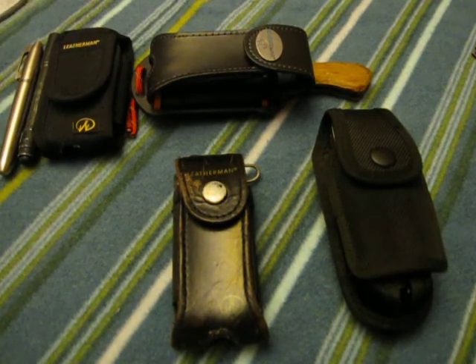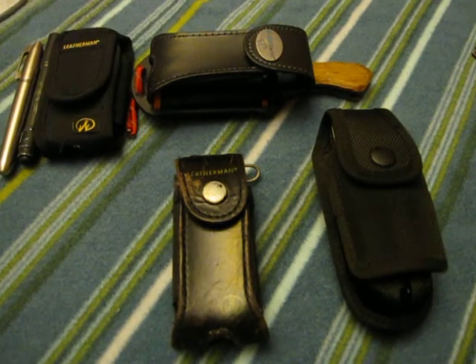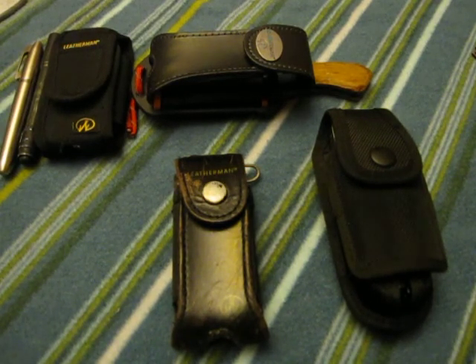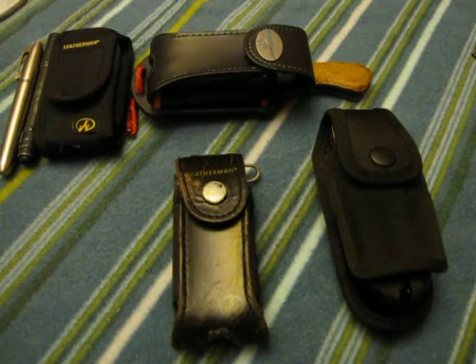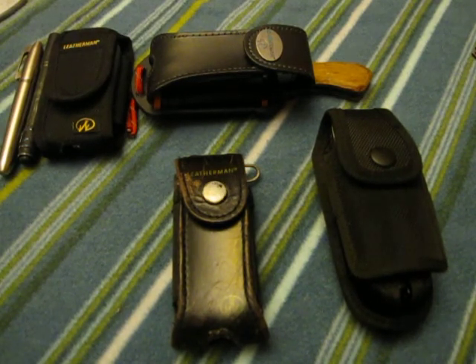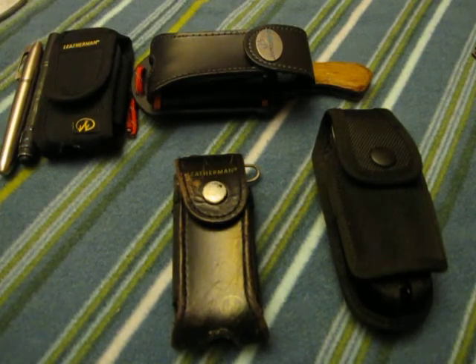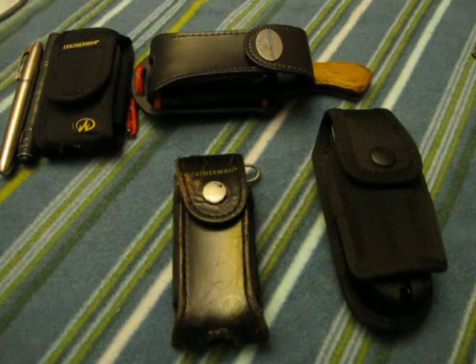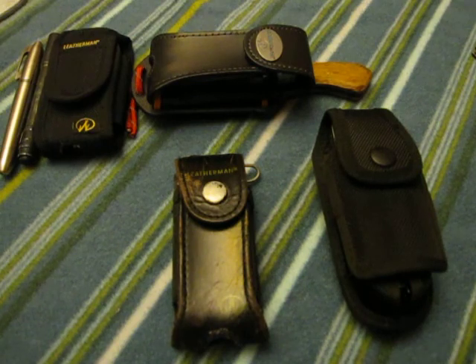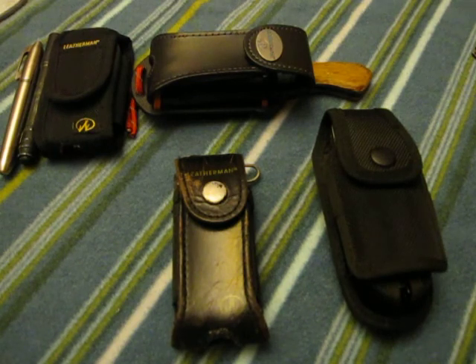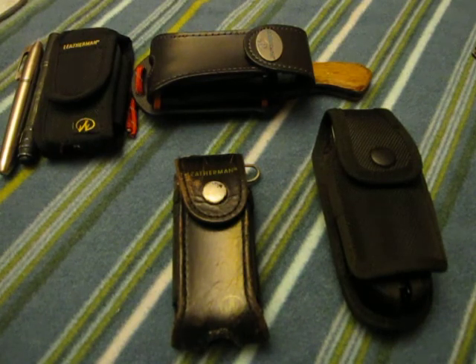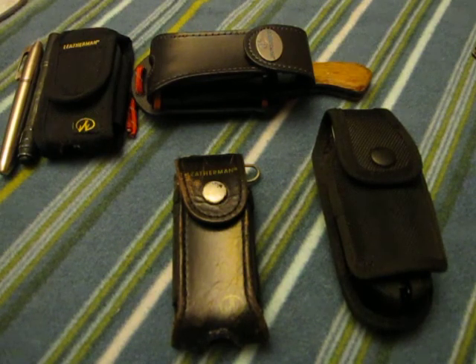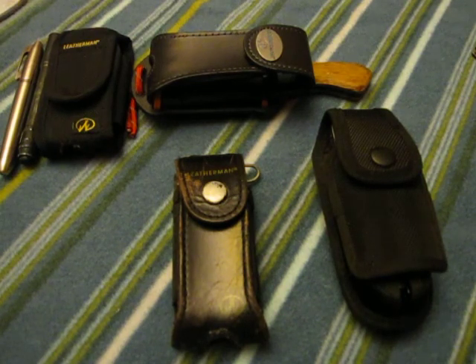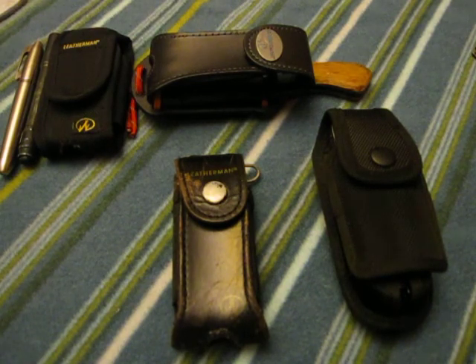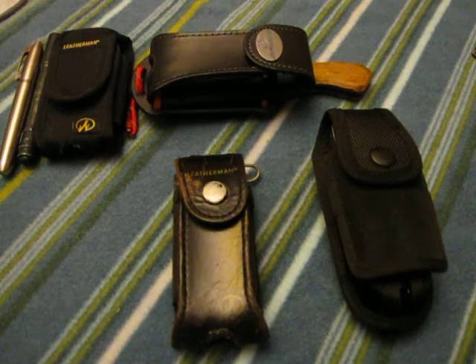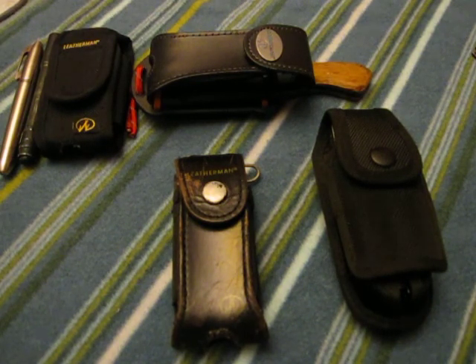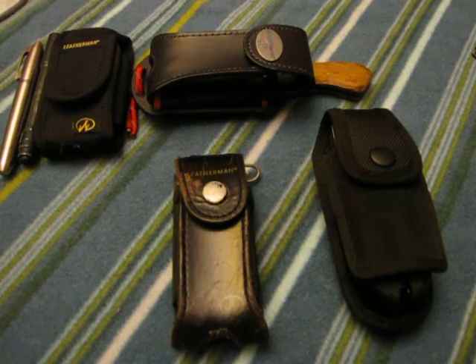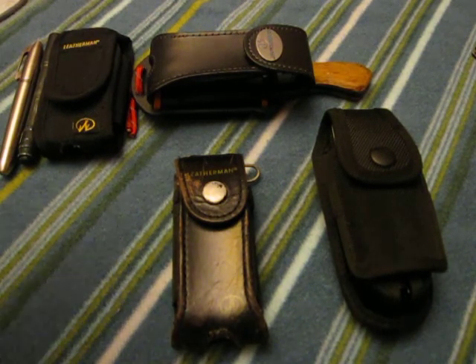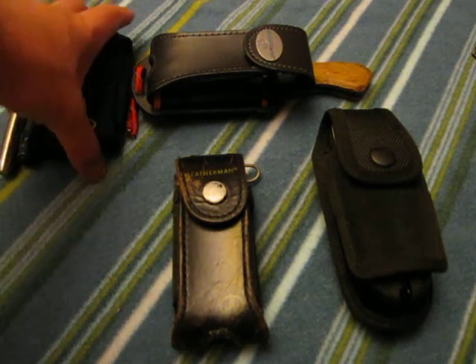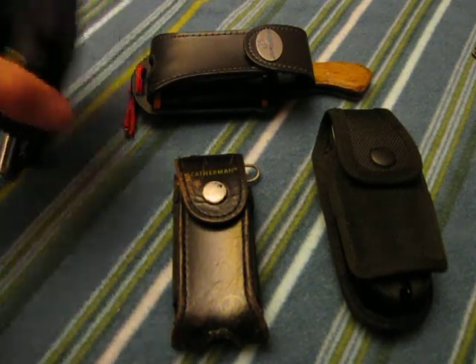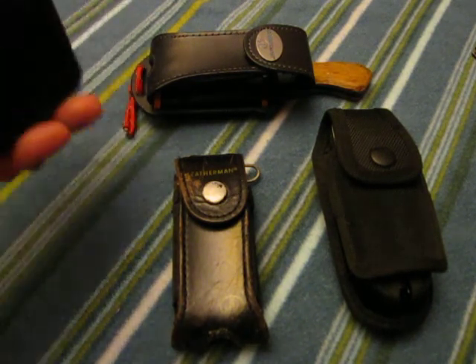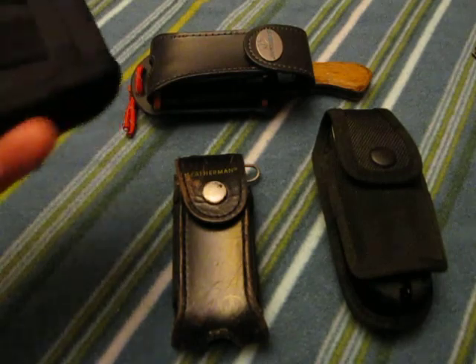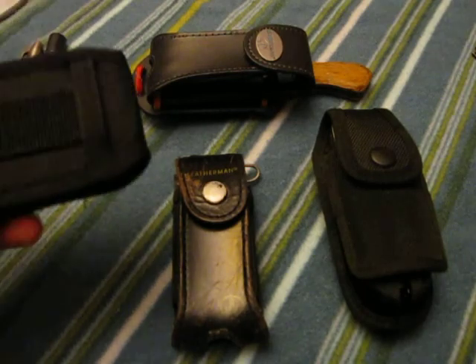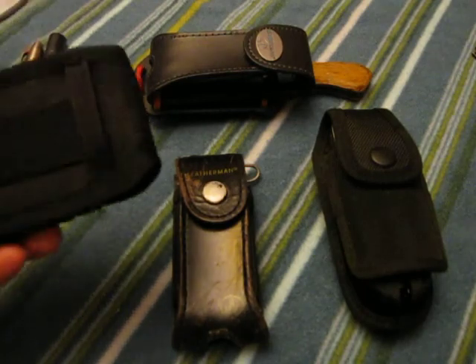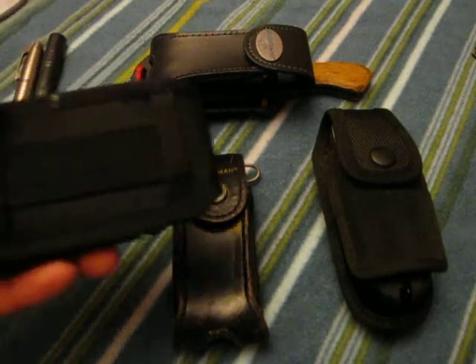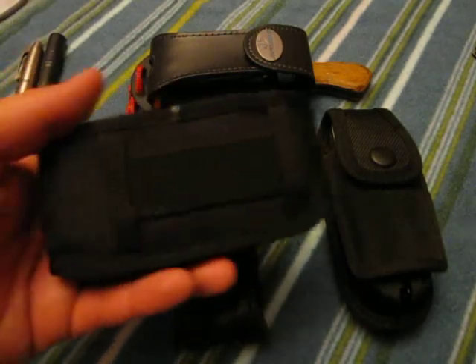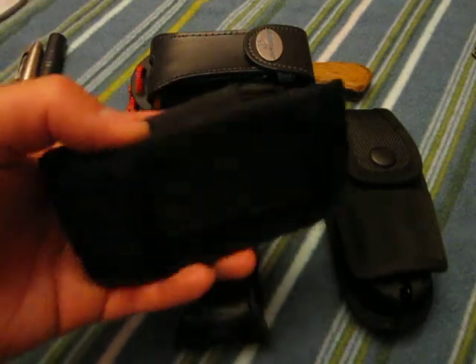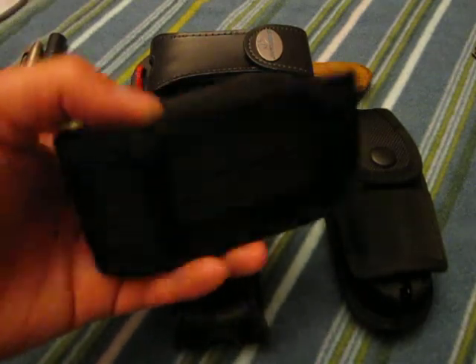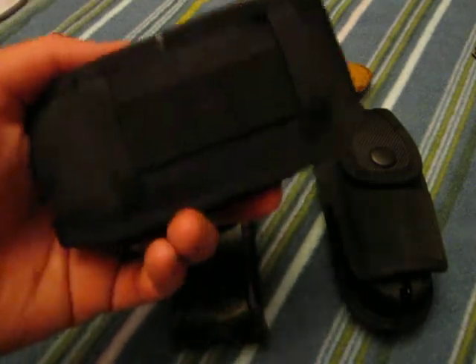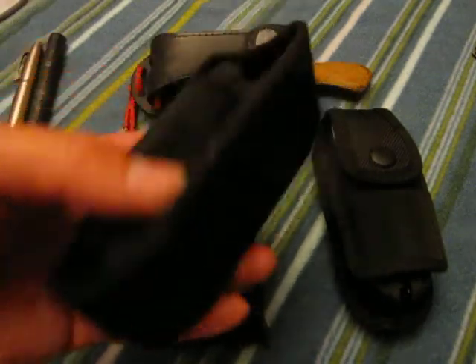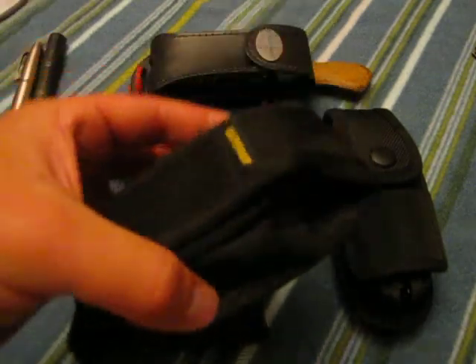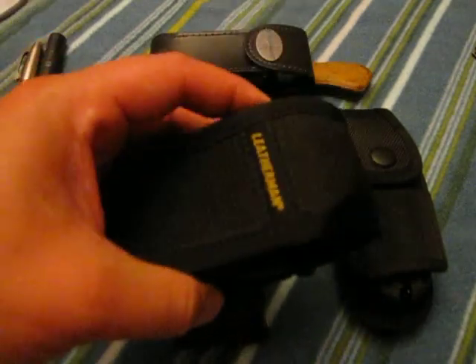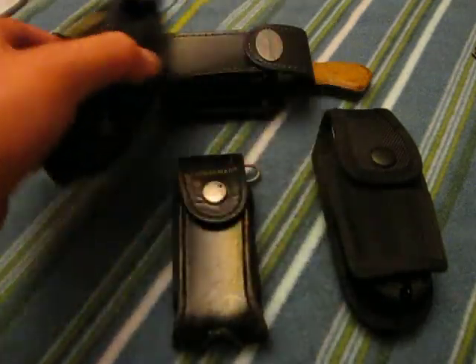The stock case on that one was great — I loved it — just didn't have the function that I needed. It lacked the horizontal carry, and this one has that, so that's definitely a nice feature.